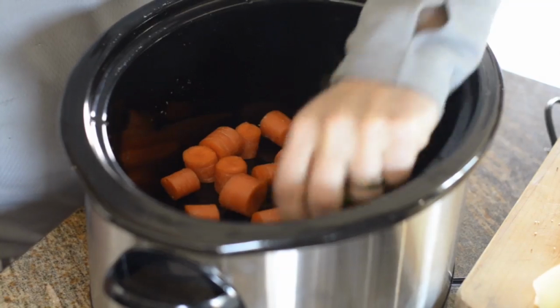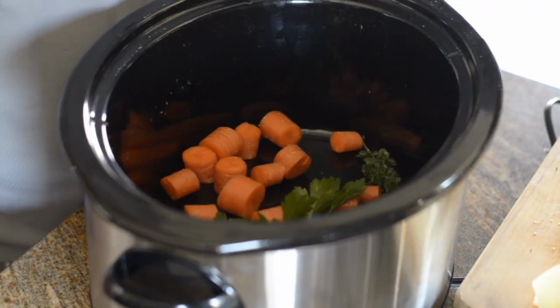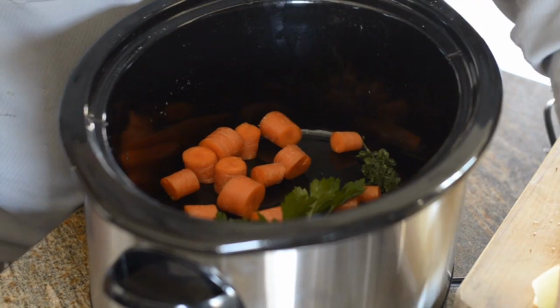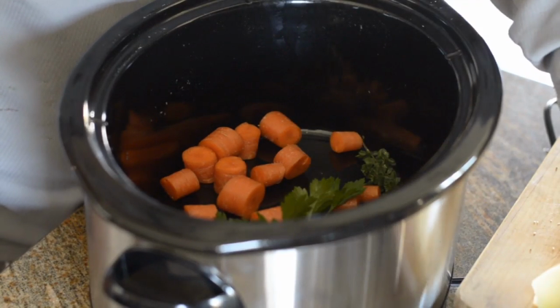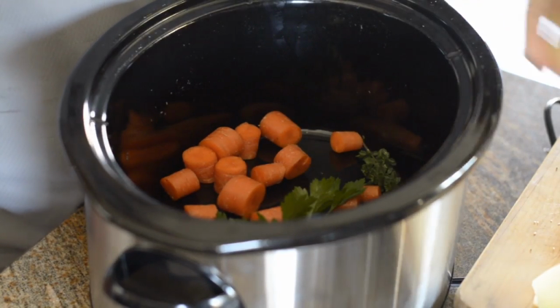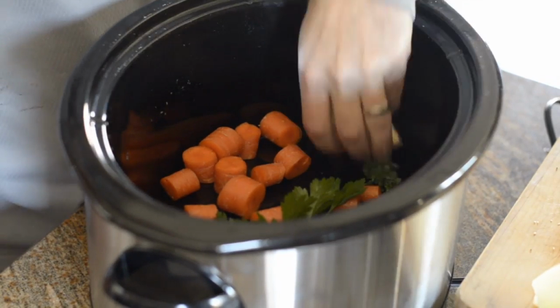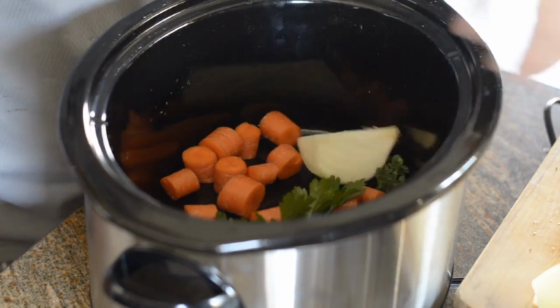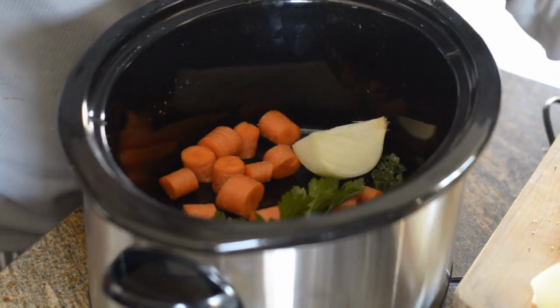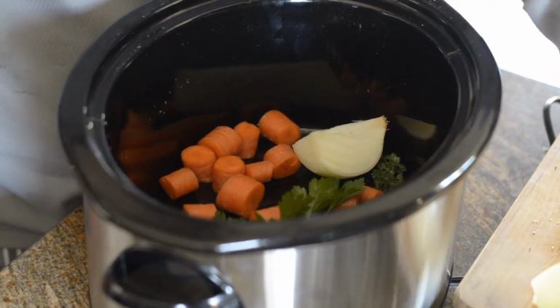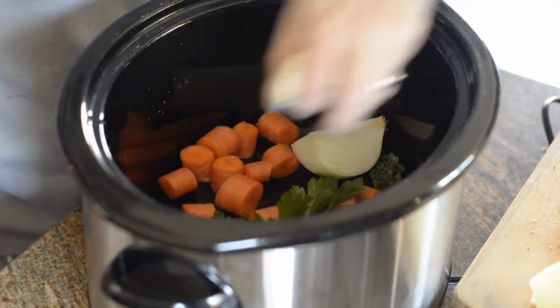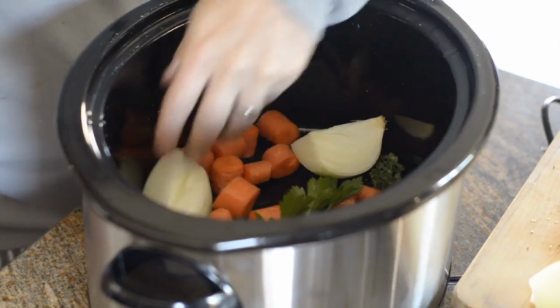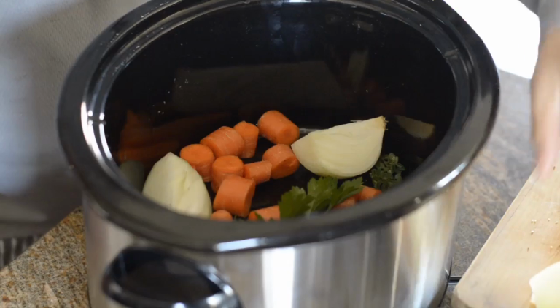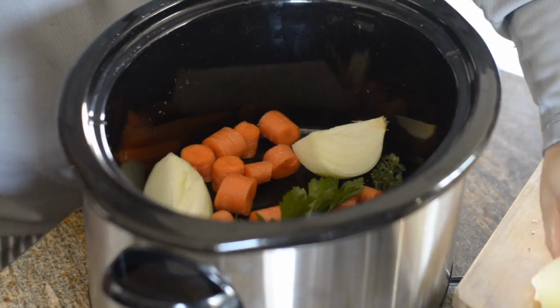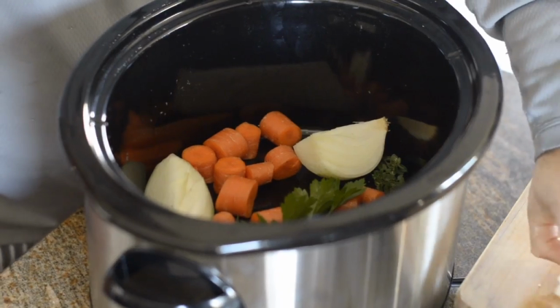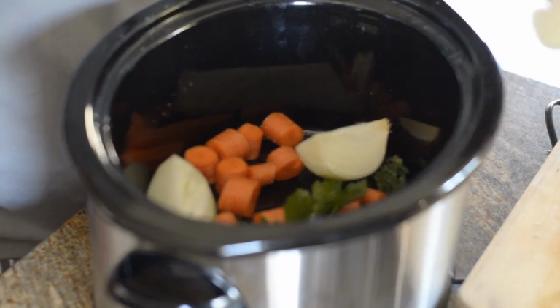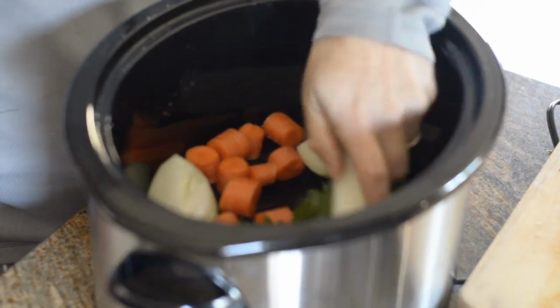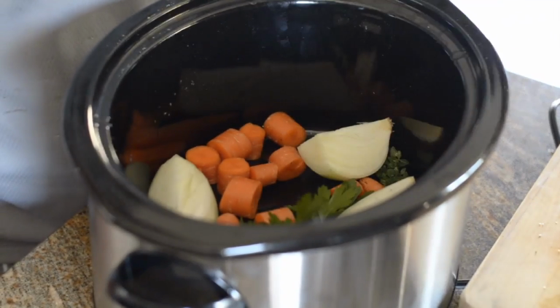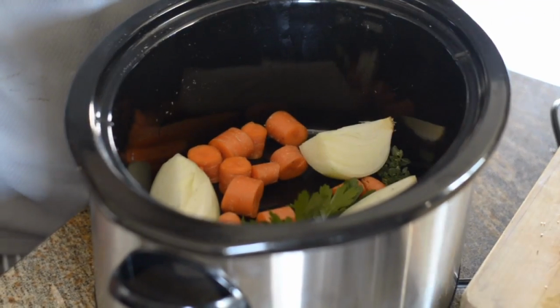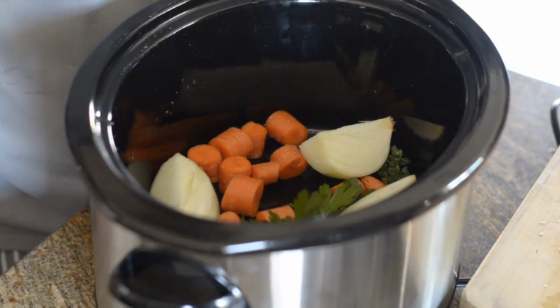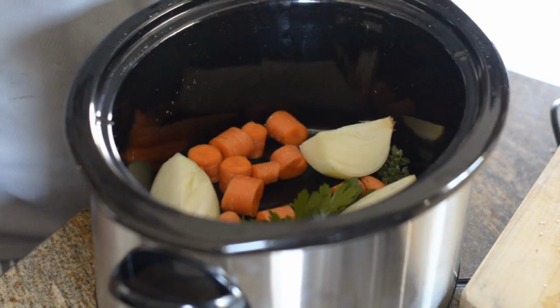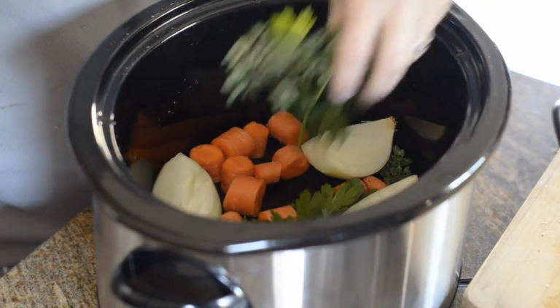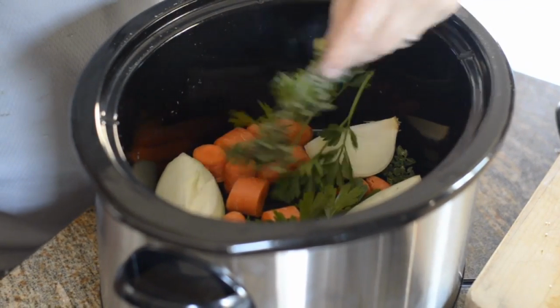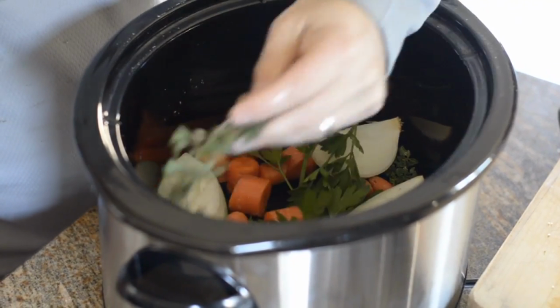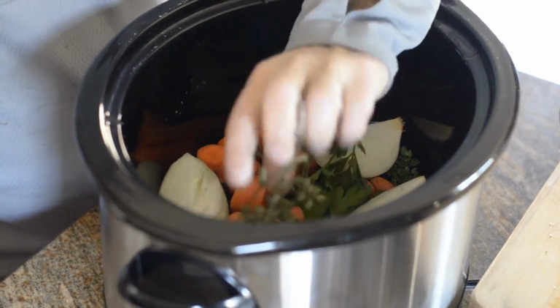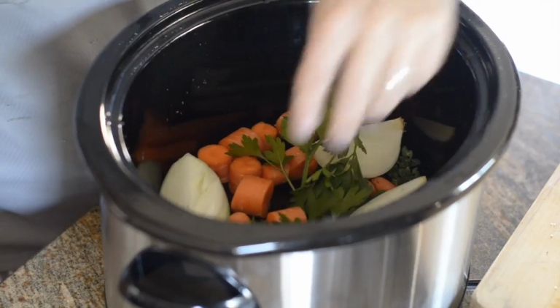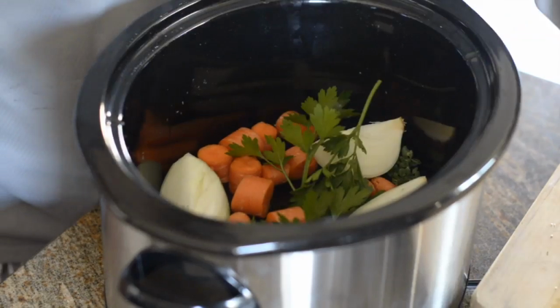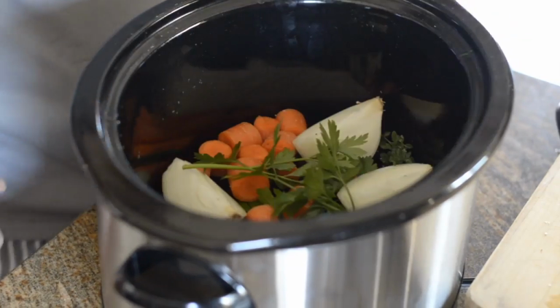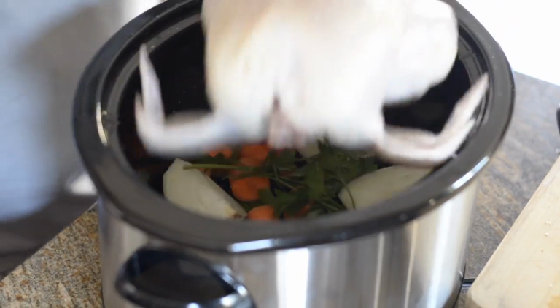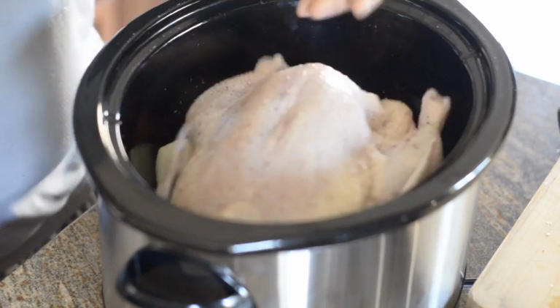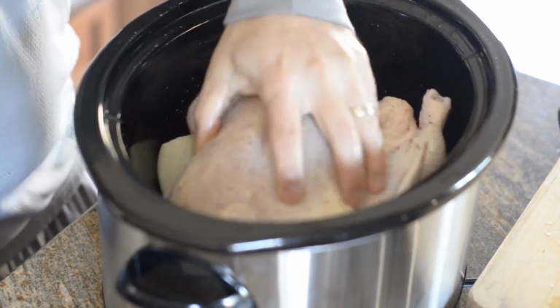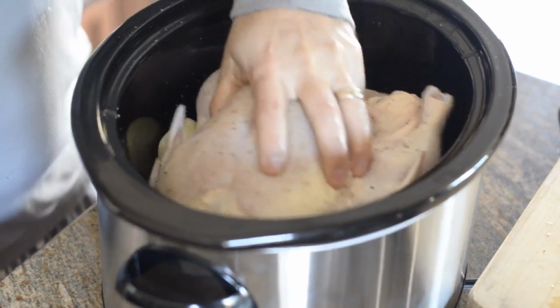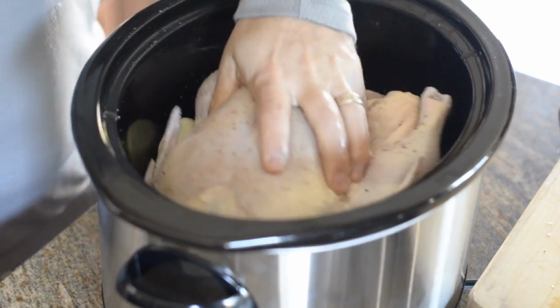Layer your vegetables and fresh herbs on the bottom of a 4–6 quart slow cooker. Then gently place your chicken on top. Don't throw it on like he did.